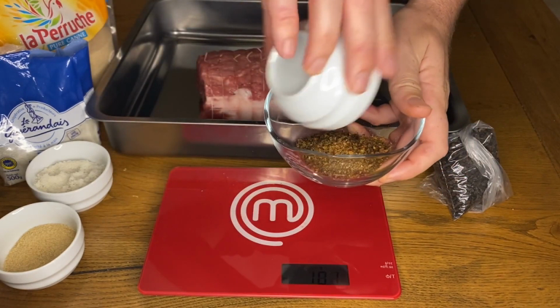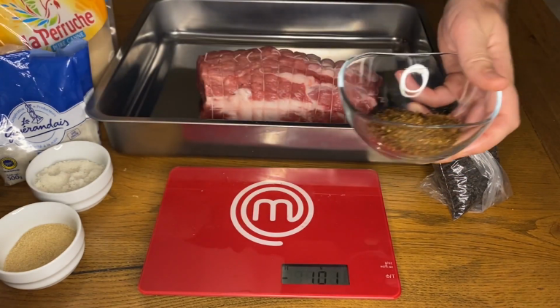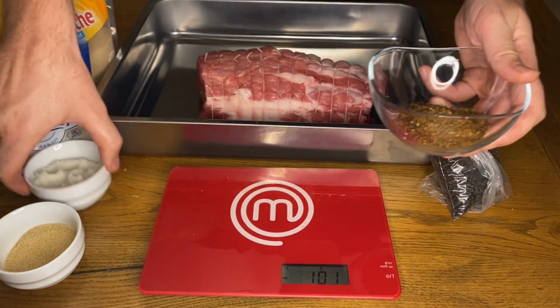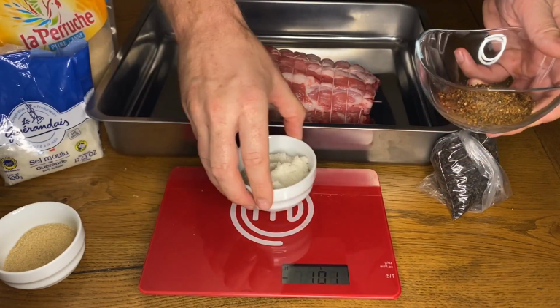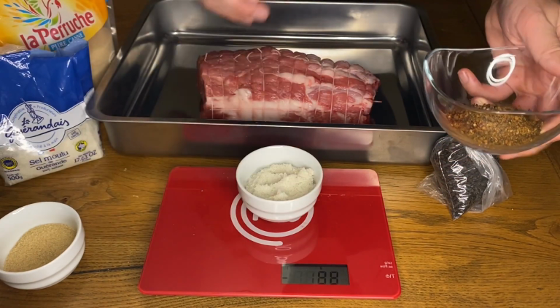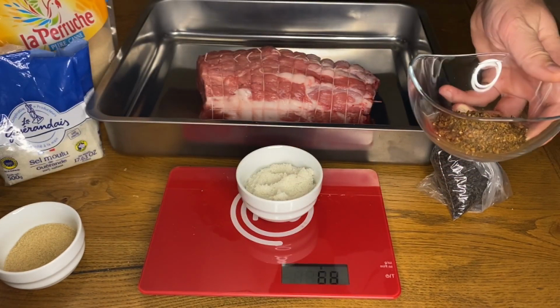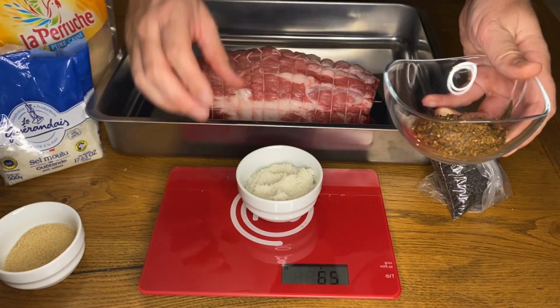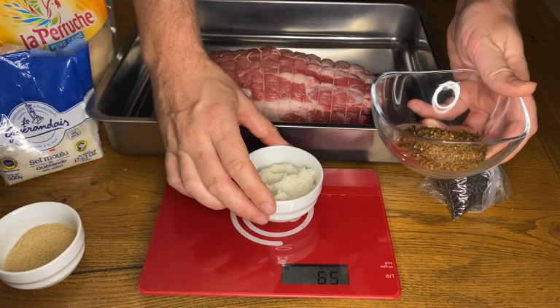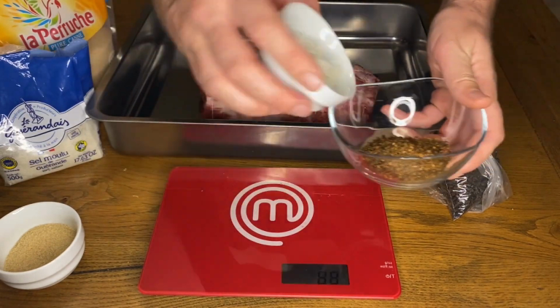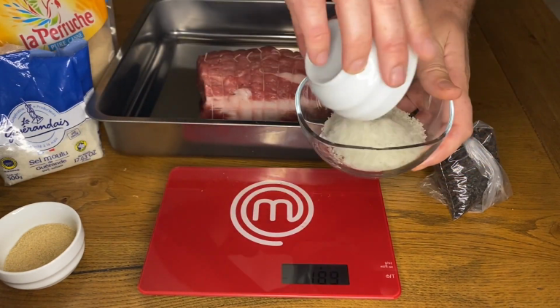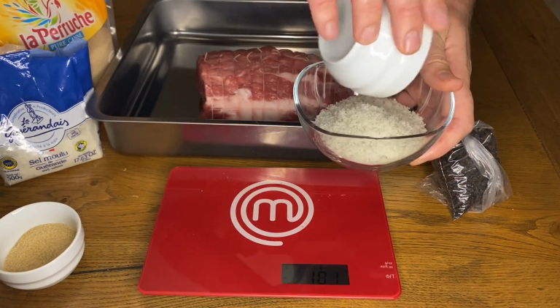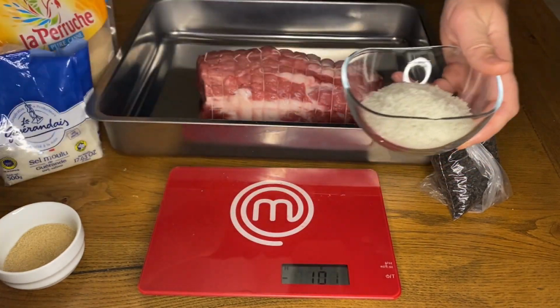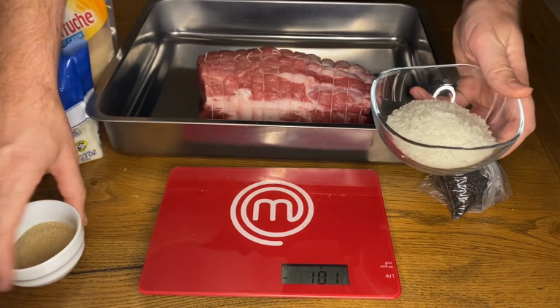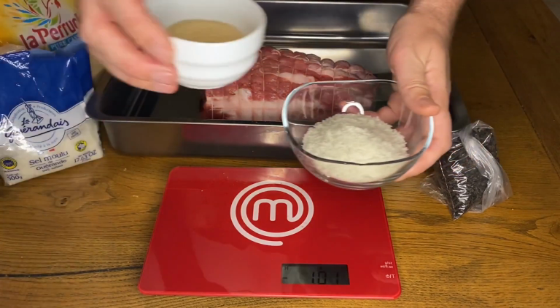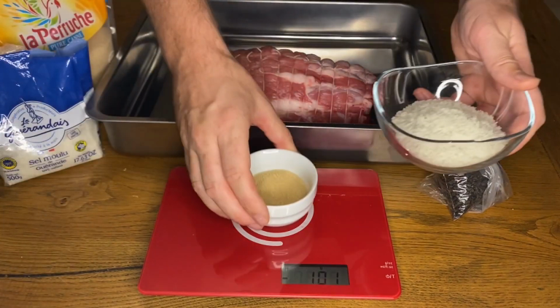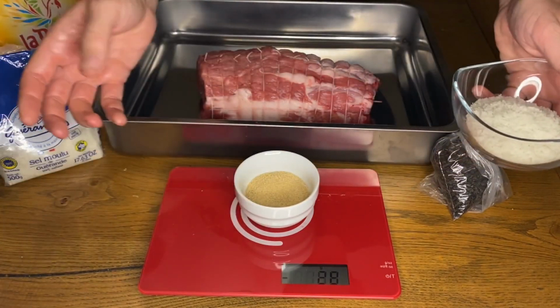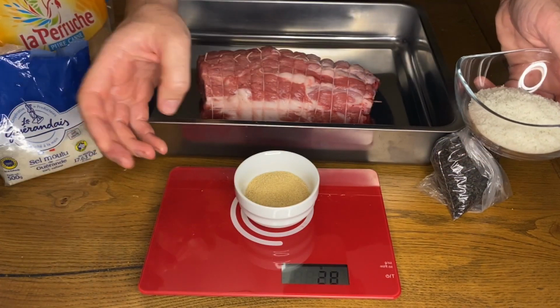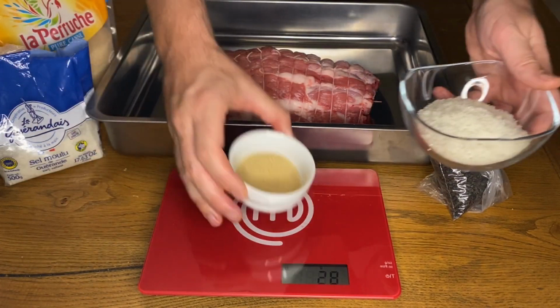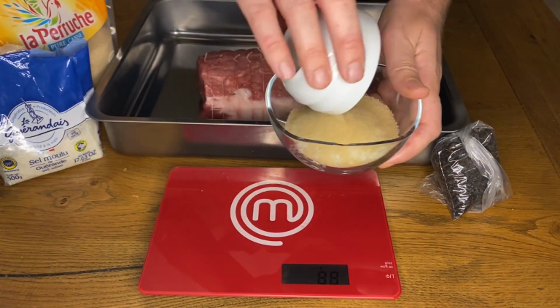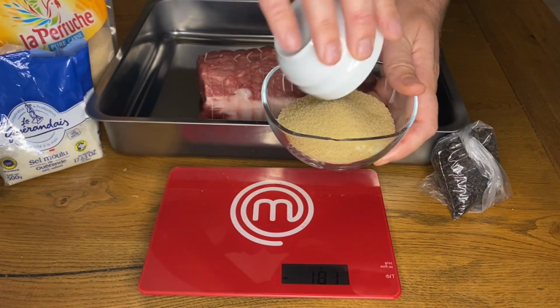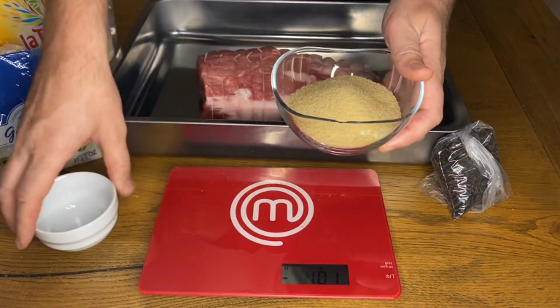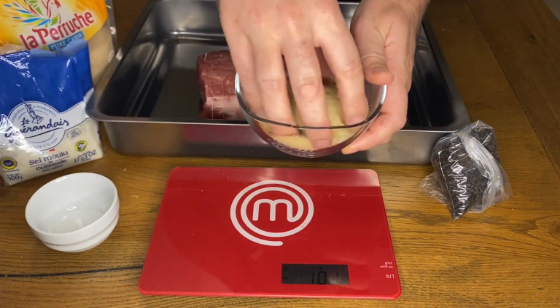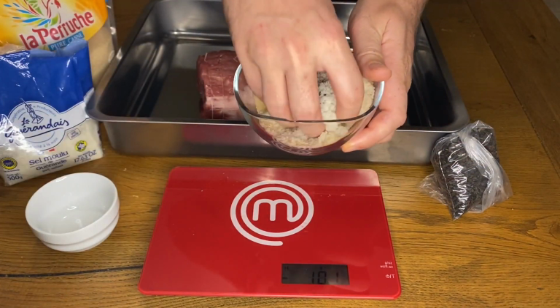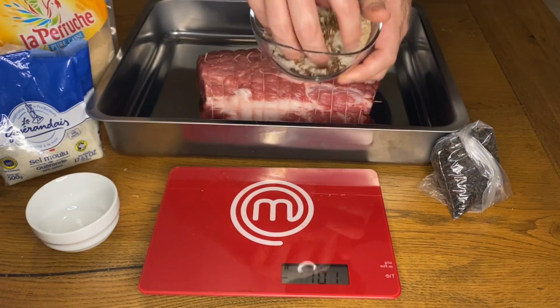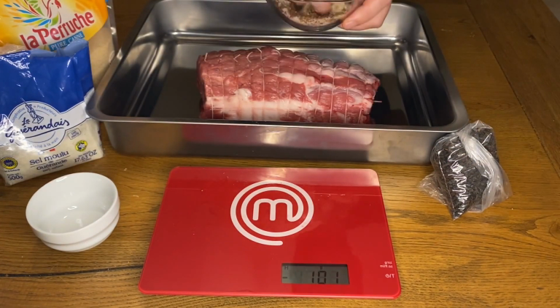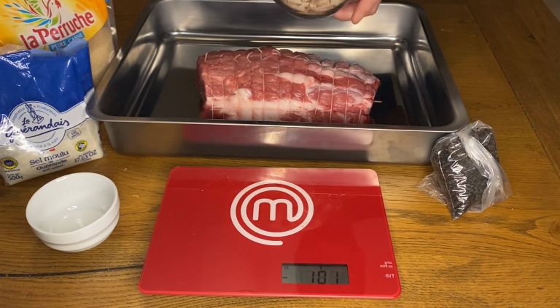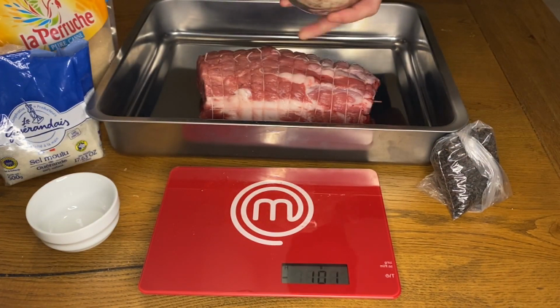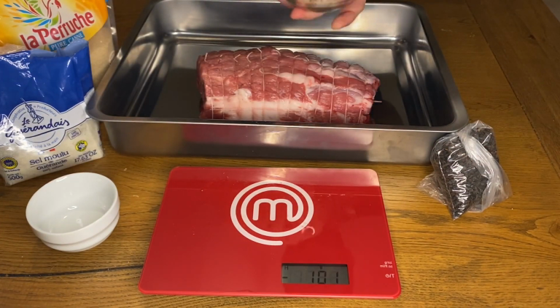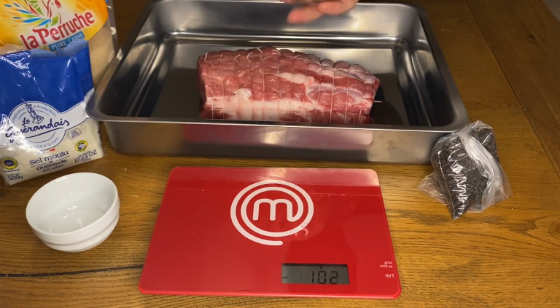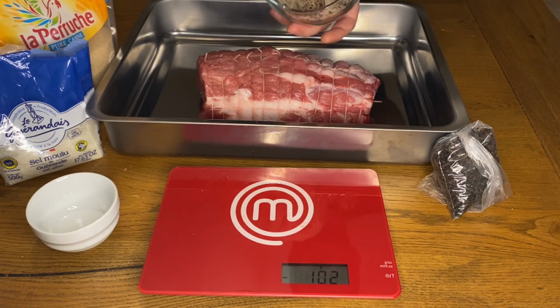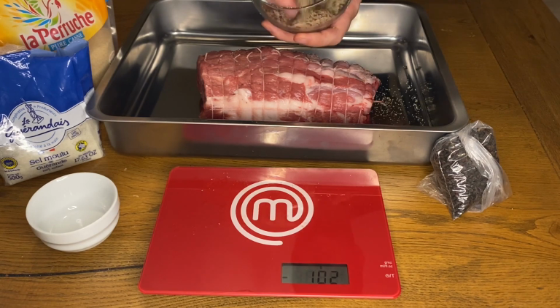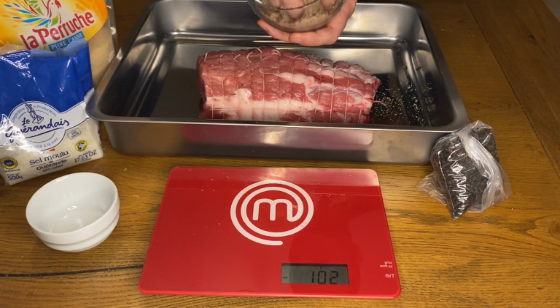First, buy a good piece of pig's collar or neck fillet from your butcher. Weigh it and note it down — mine is 1555 grams.